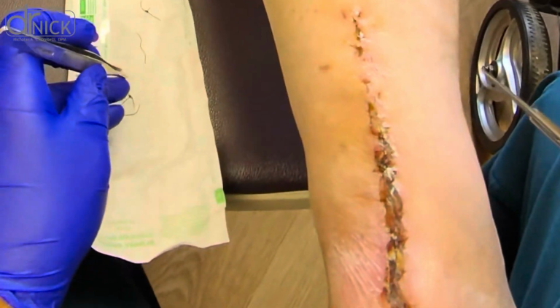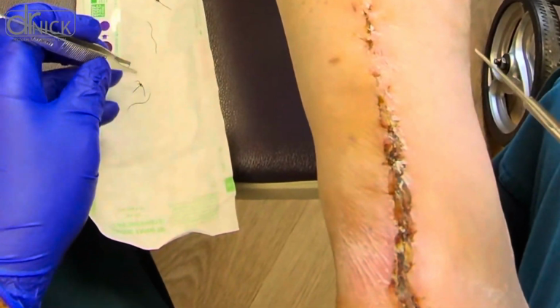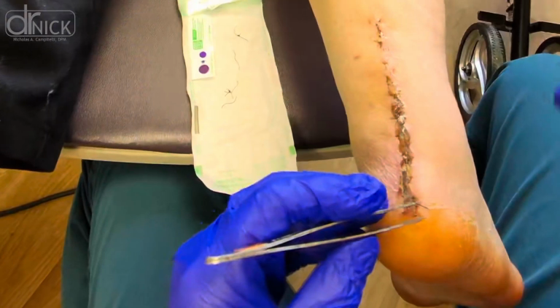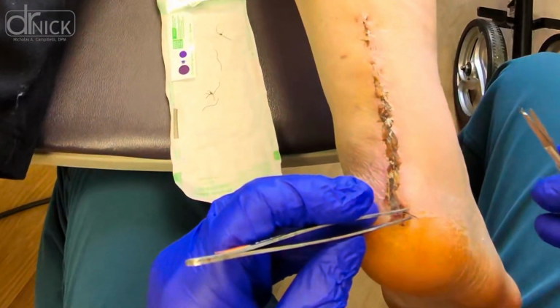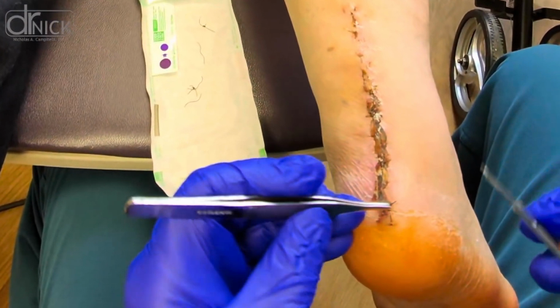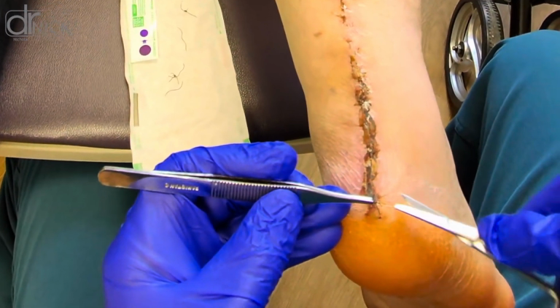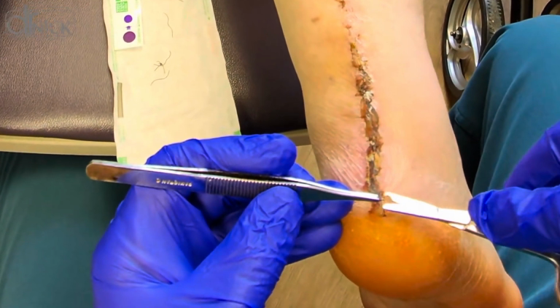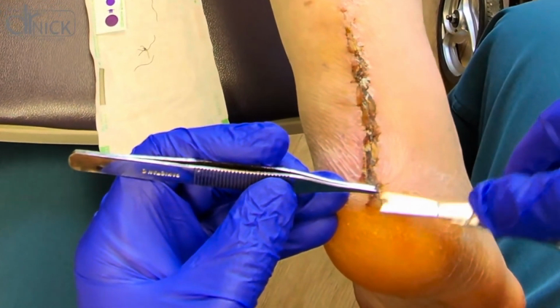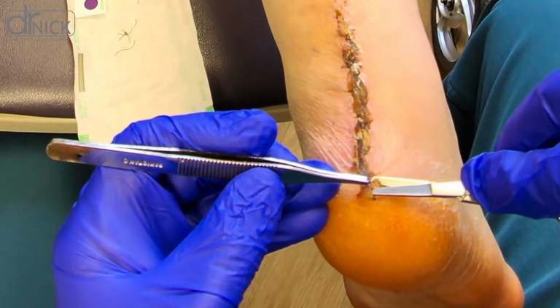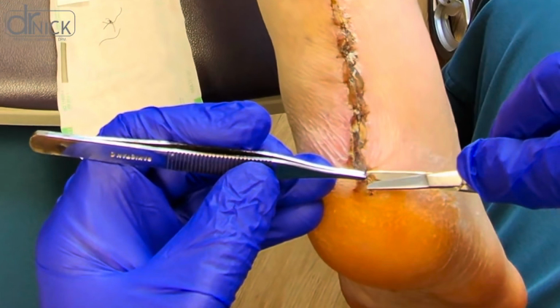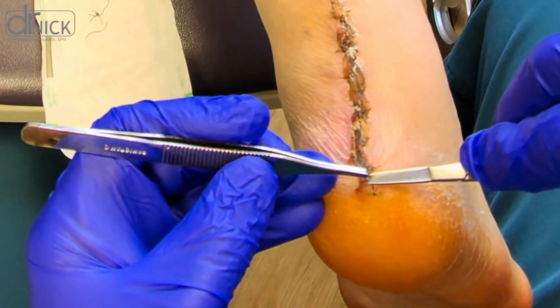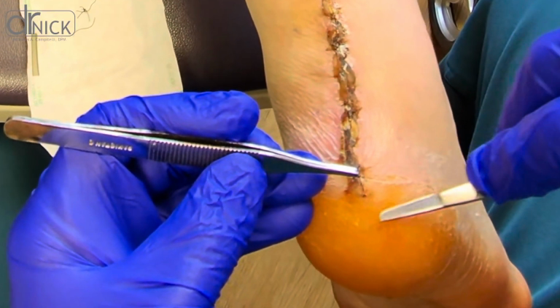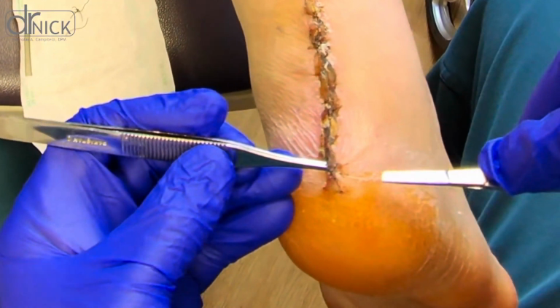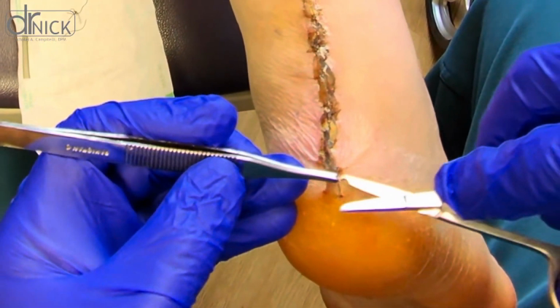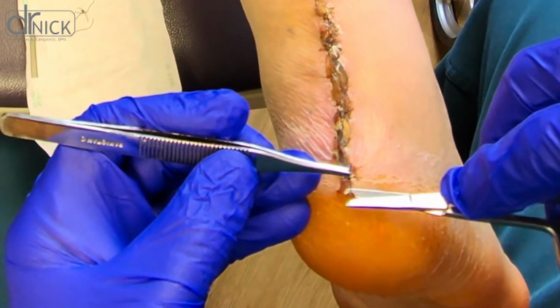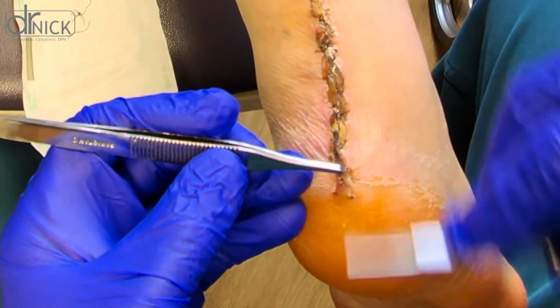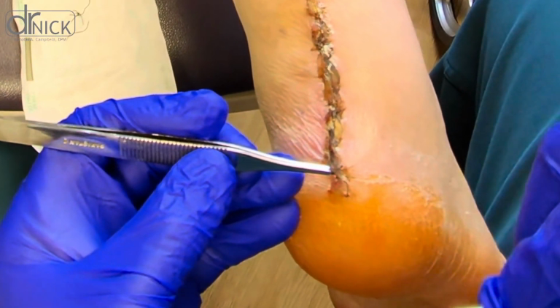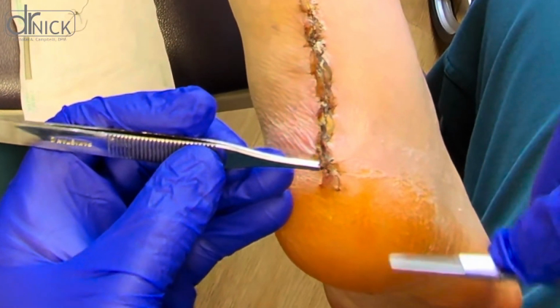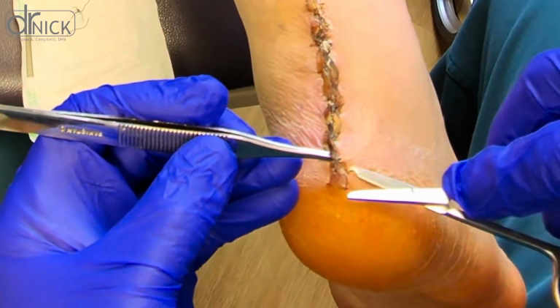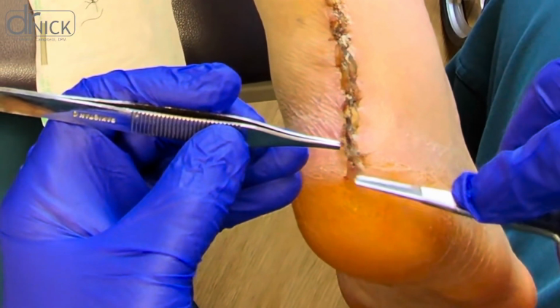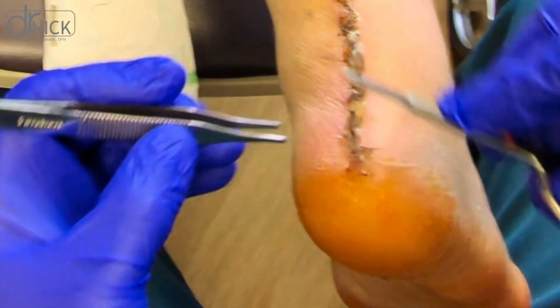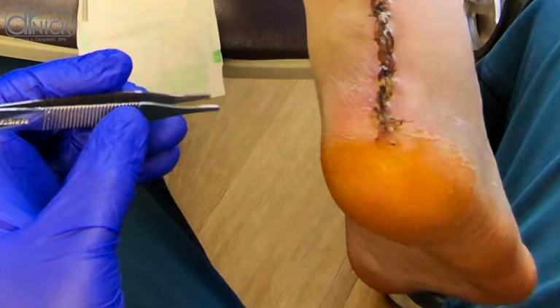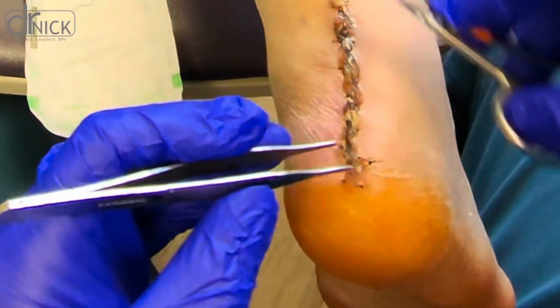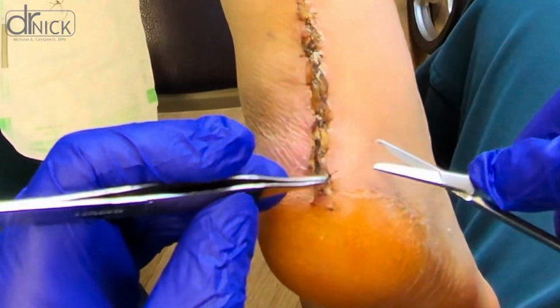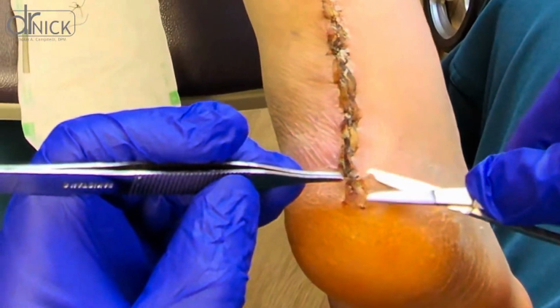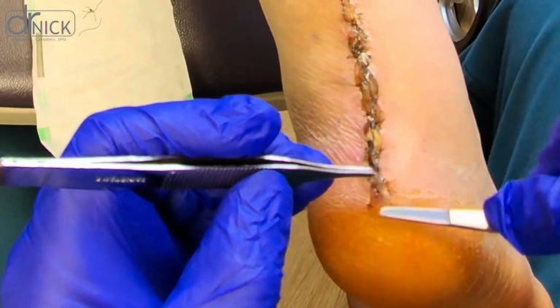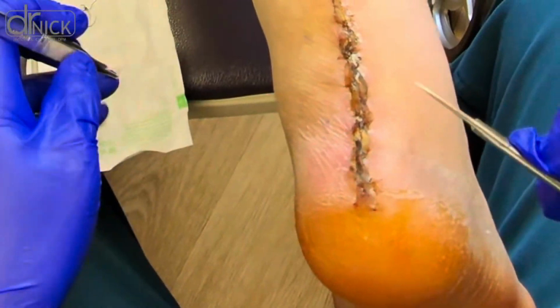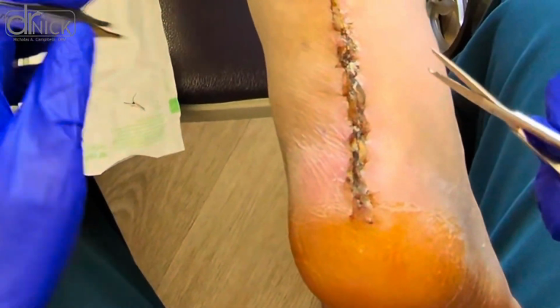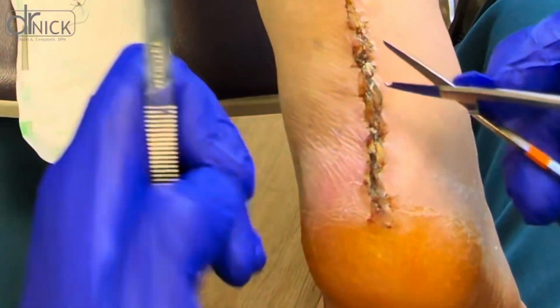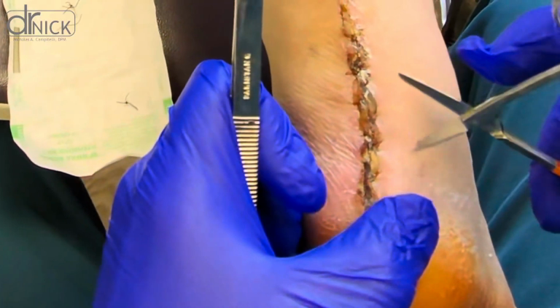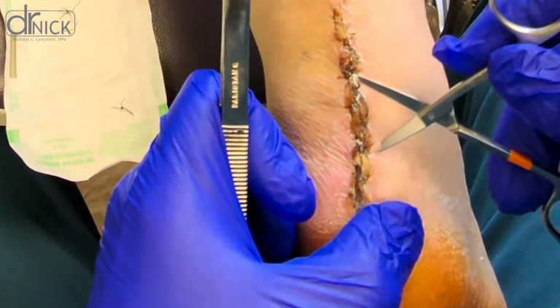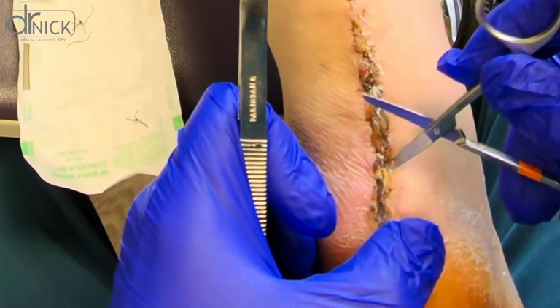The patient has had a successful recovery so far and this is just one step in their journey back to full strength. It's important to keep the area clean and dry after suture removal, and we'll continue monitoring their progress in the coming weeks.